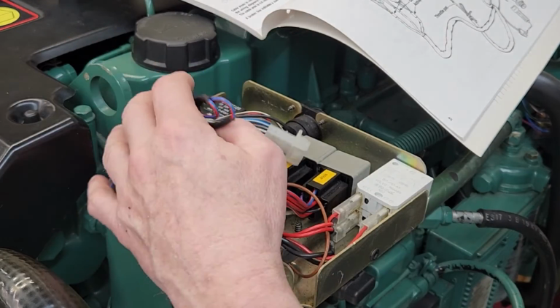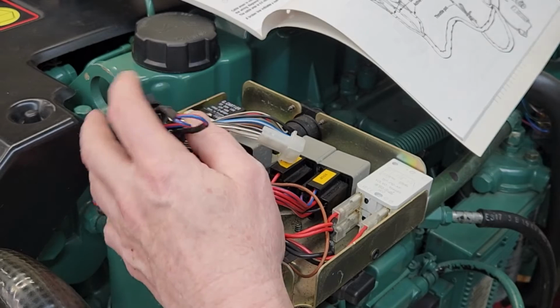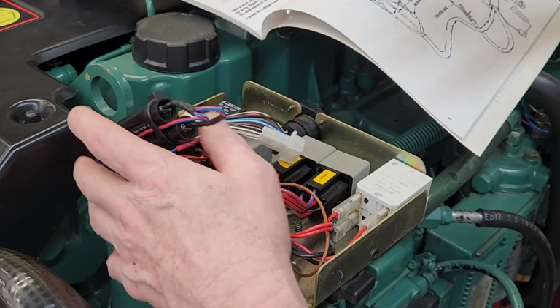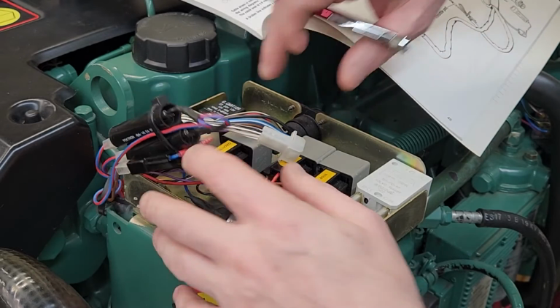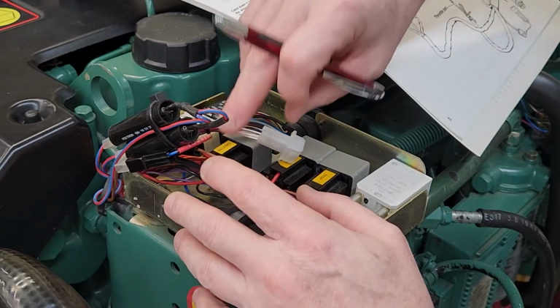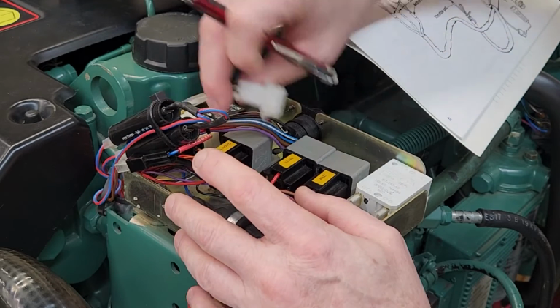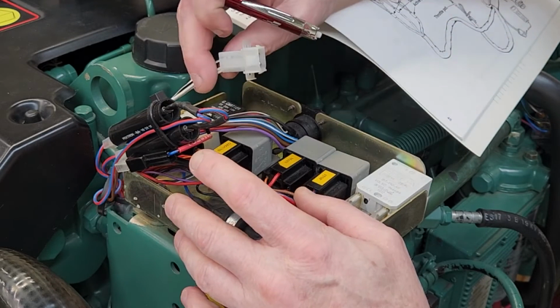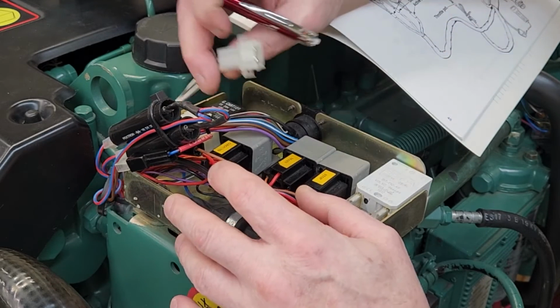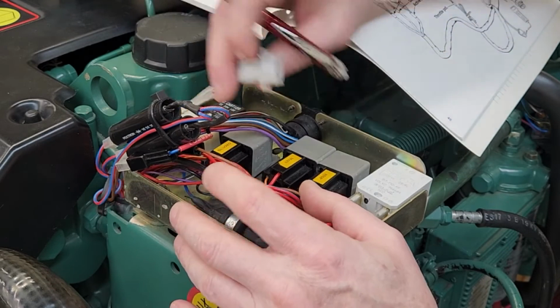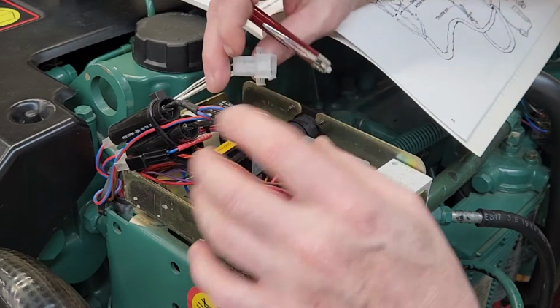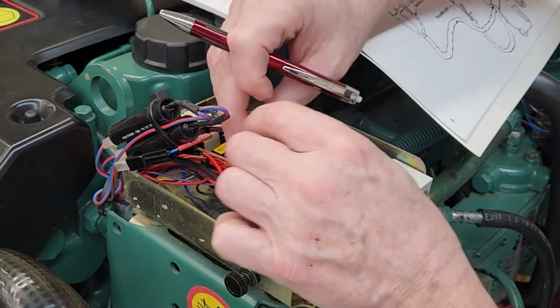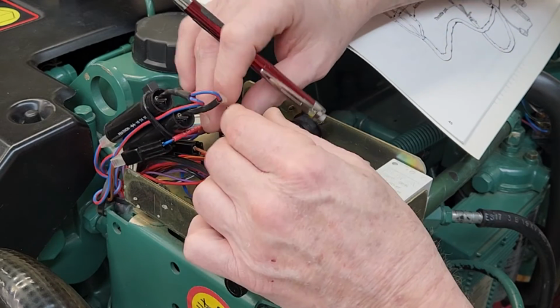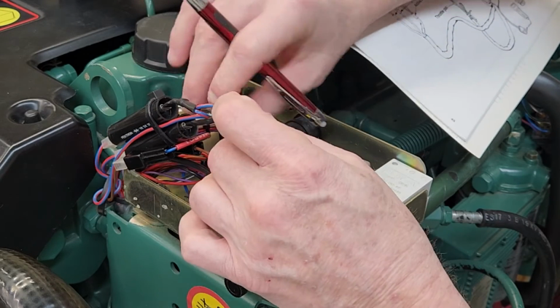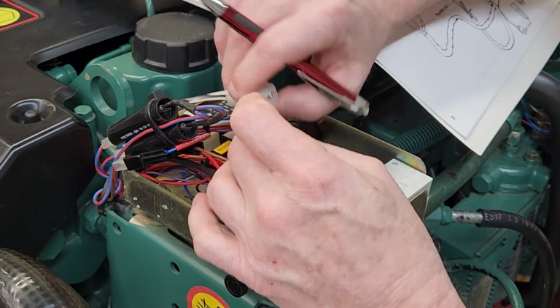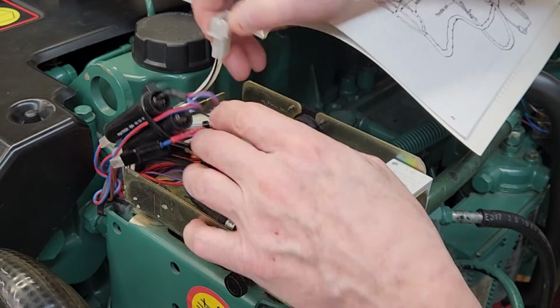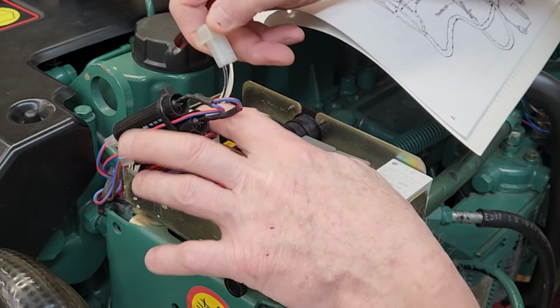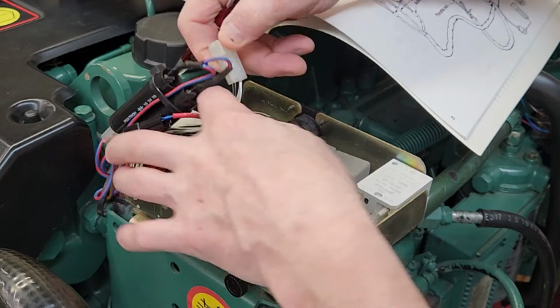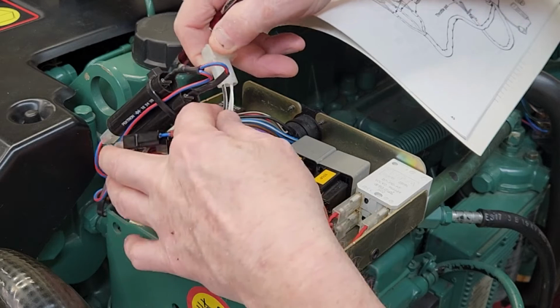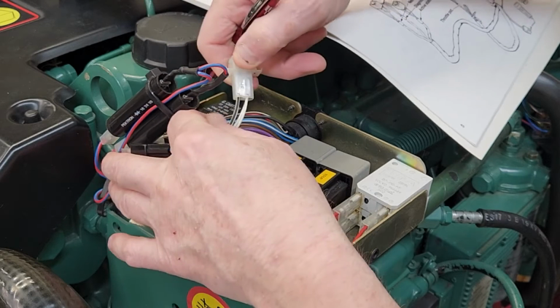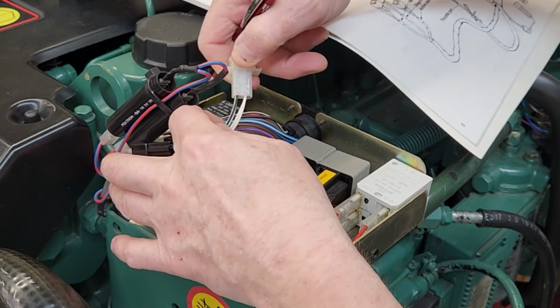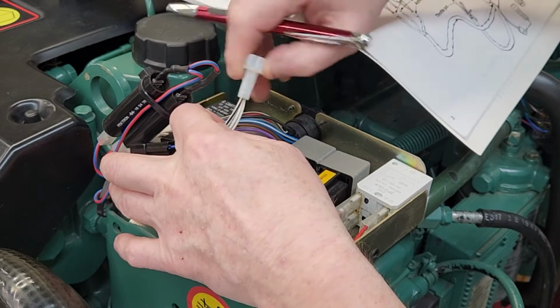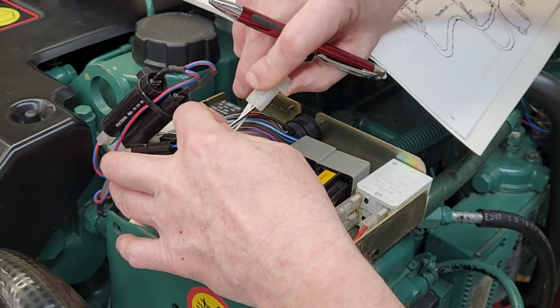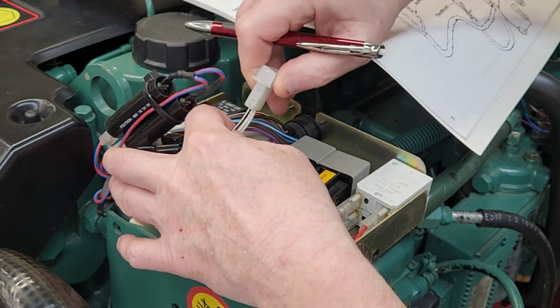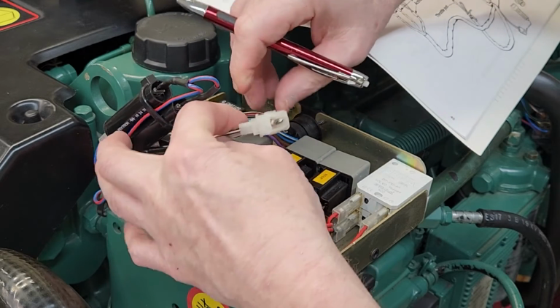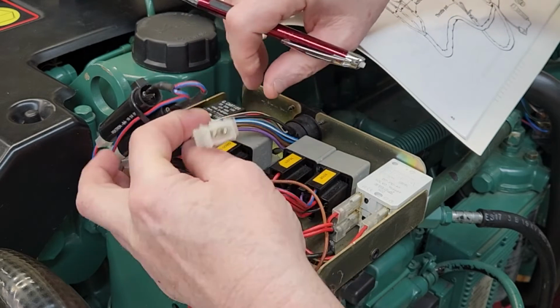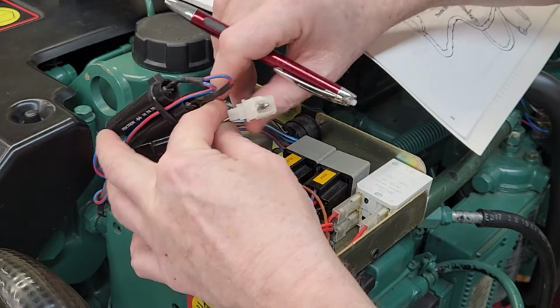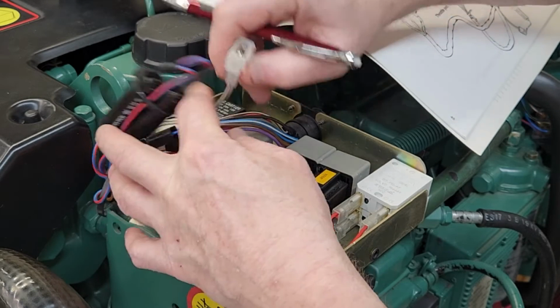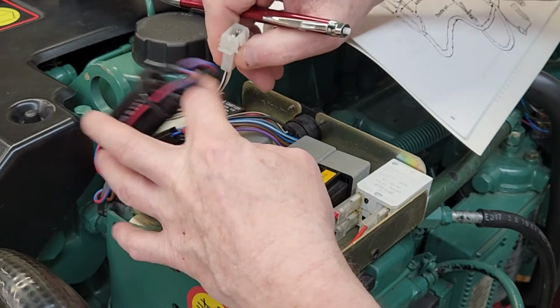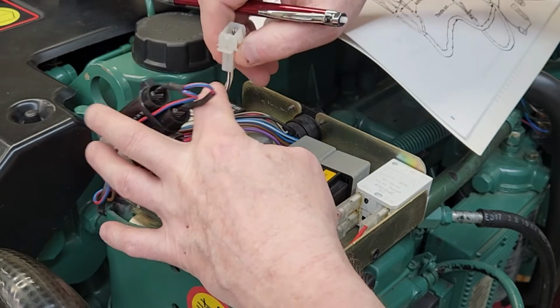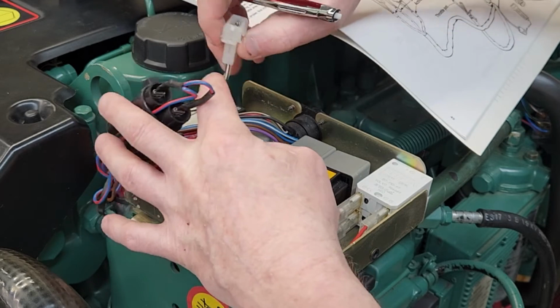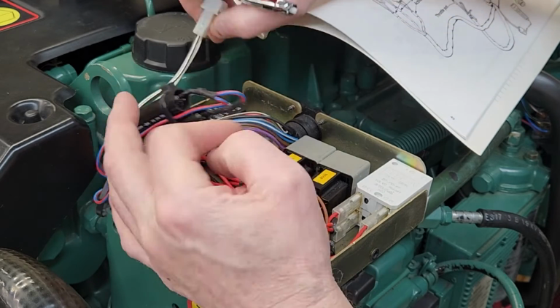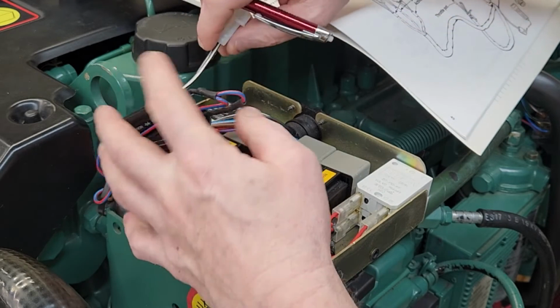Just remember there's a lot of things in here, including the diagnostic plug. If you're wondering what the white and black-and-white wires are for, this is the diagnostics port for EDC.